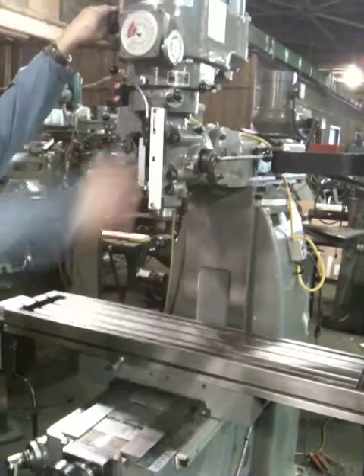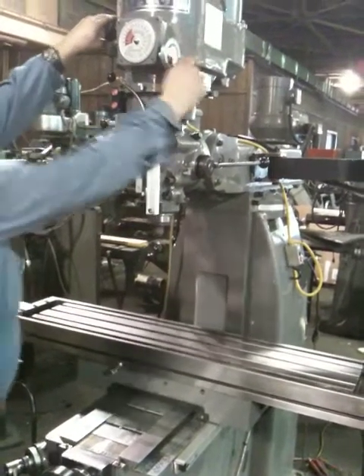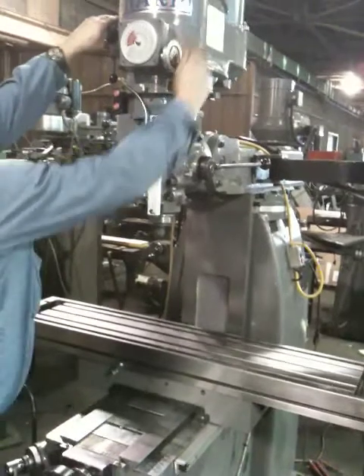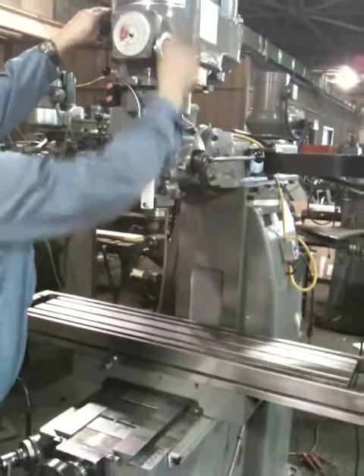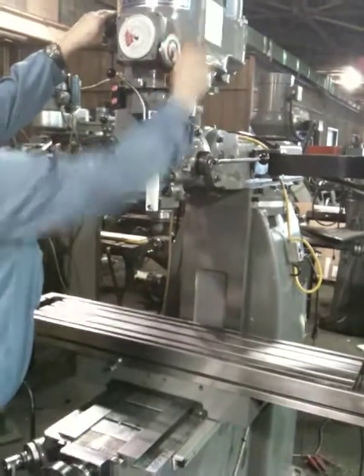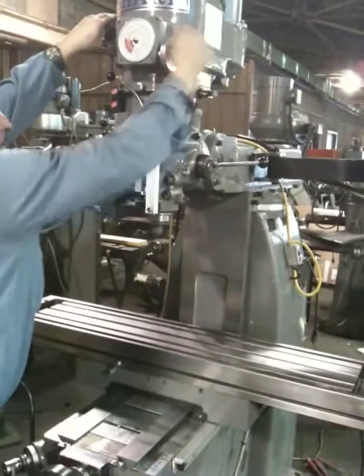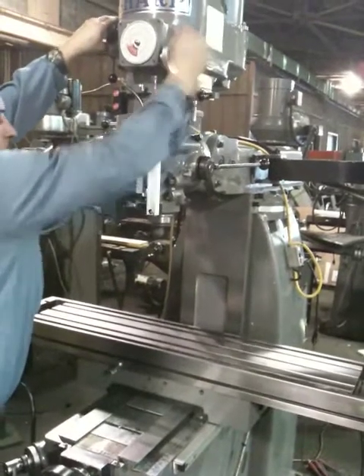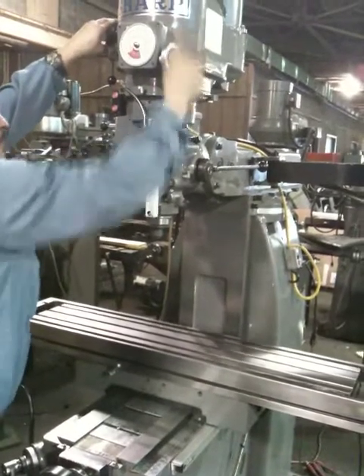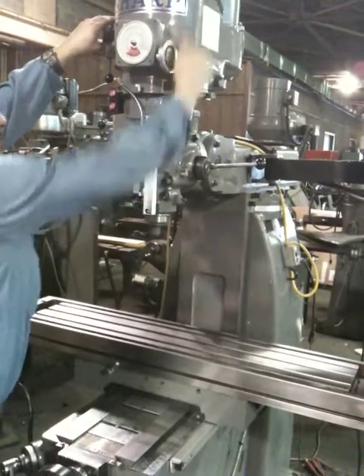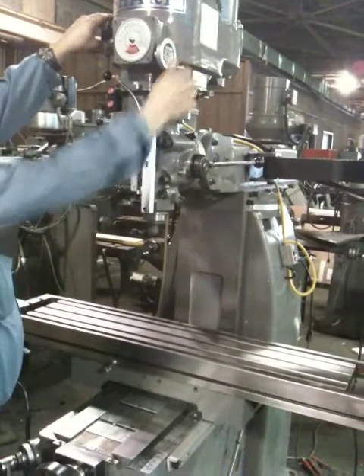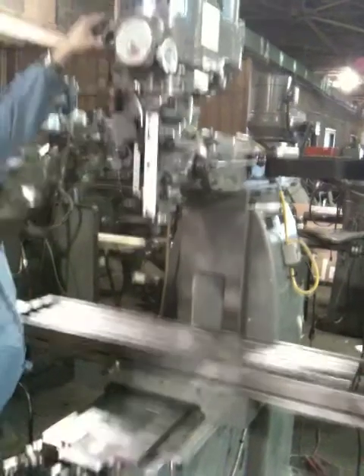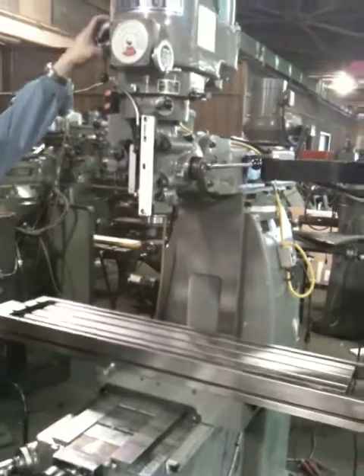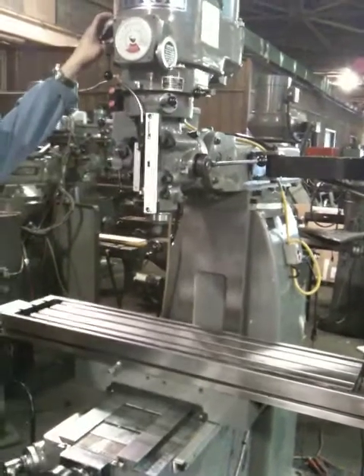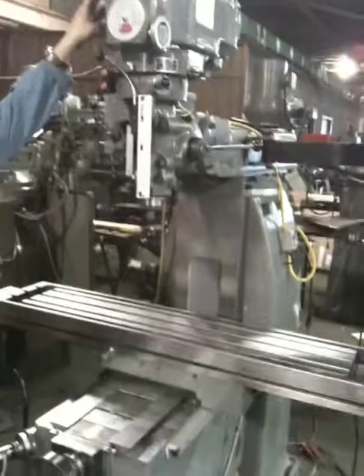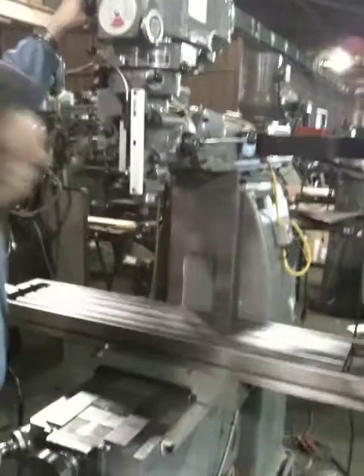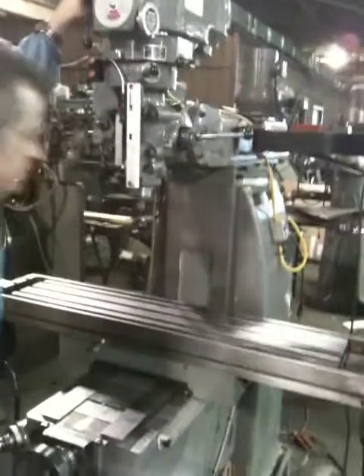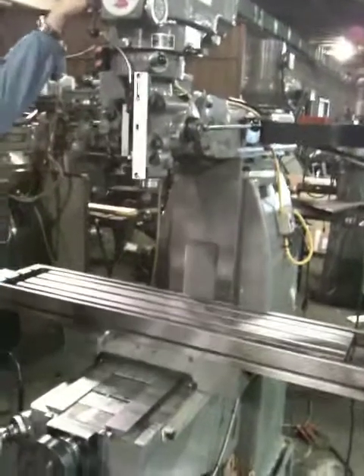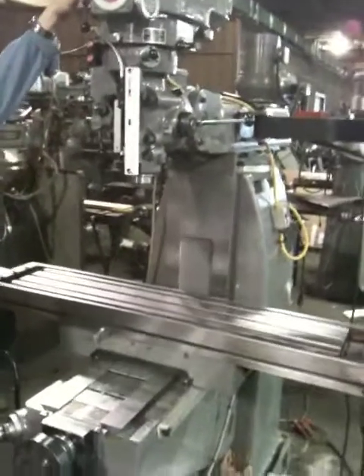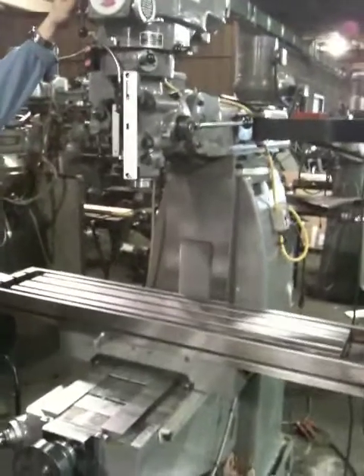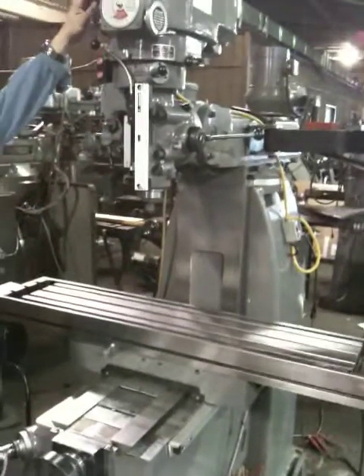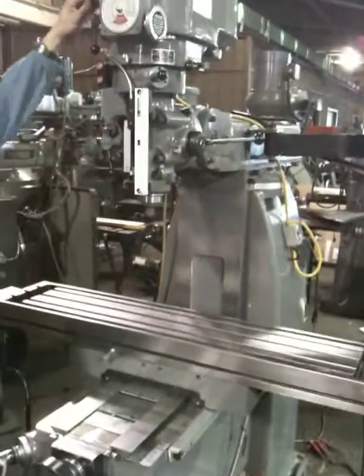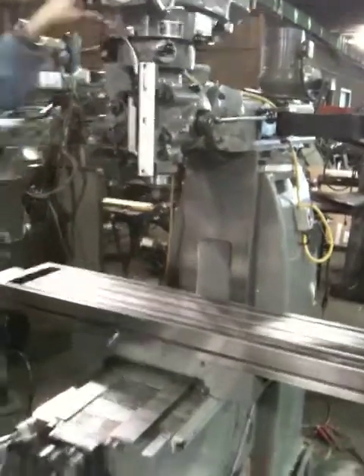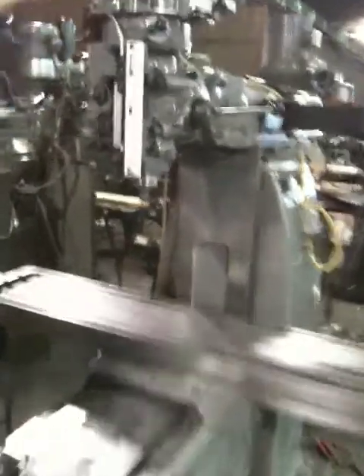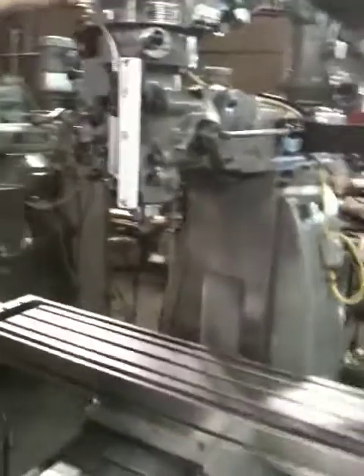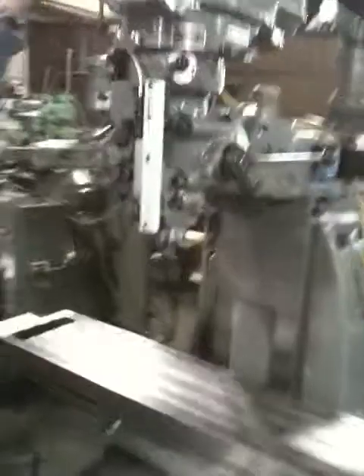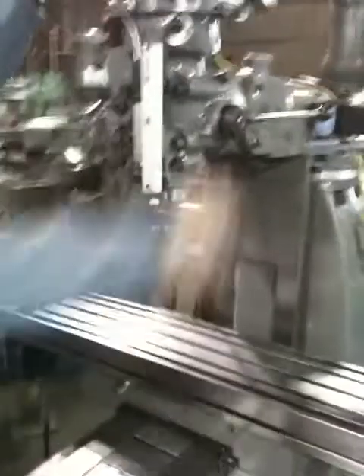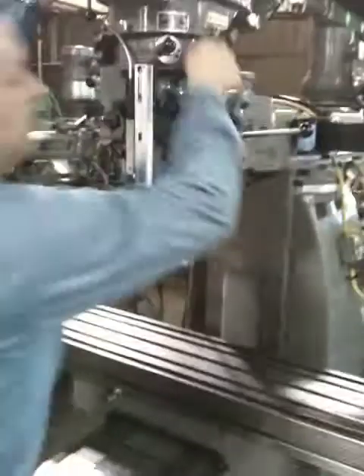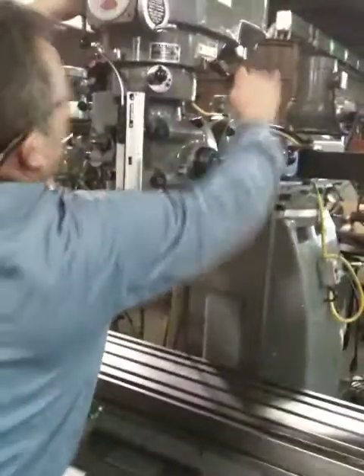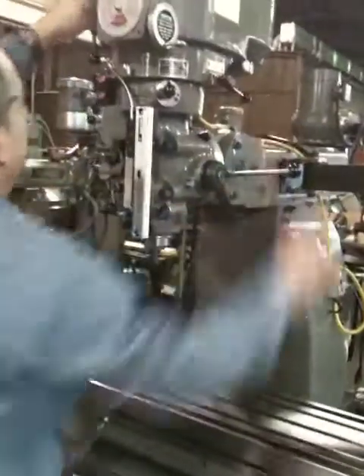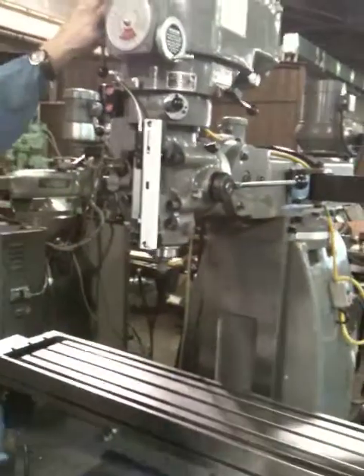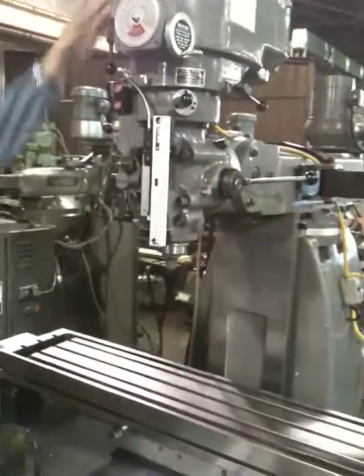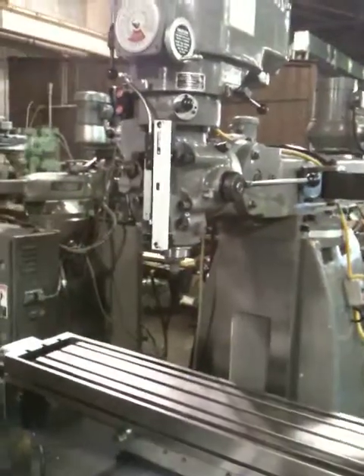It's running the spindle. Is this in the high range or the low range? High range. That's the low gear.